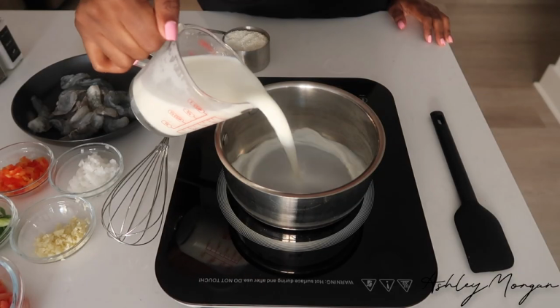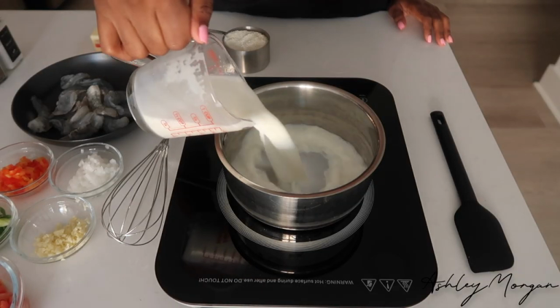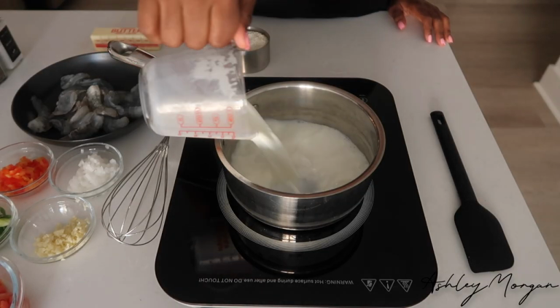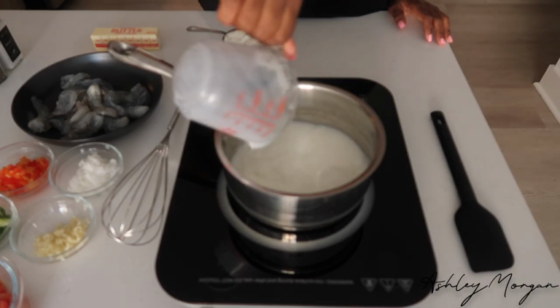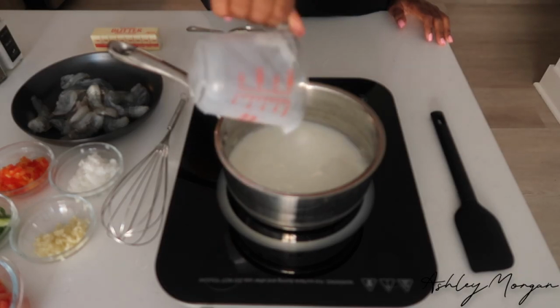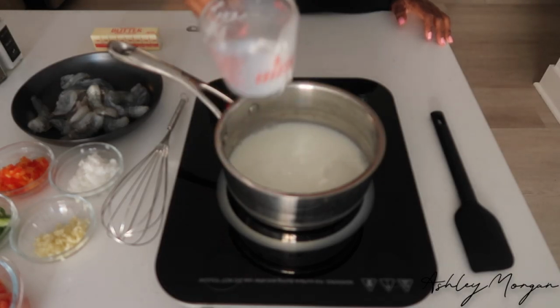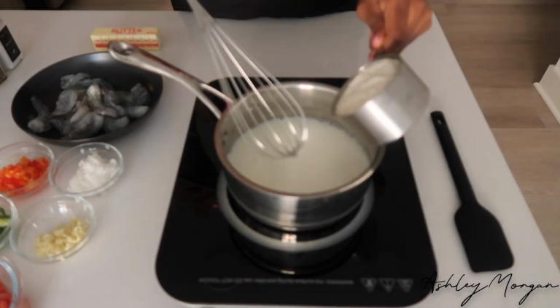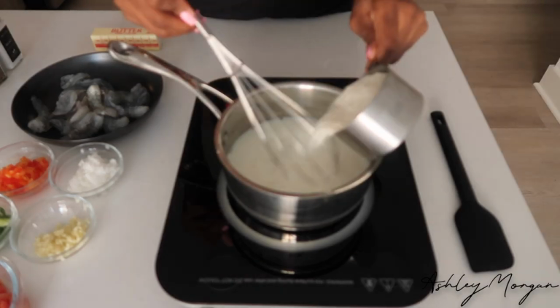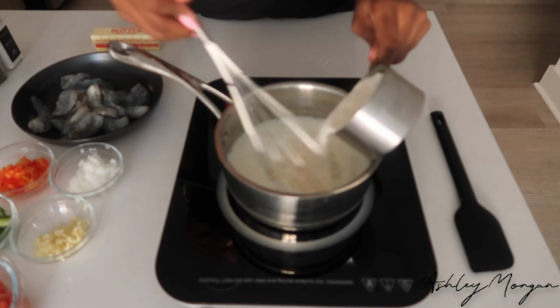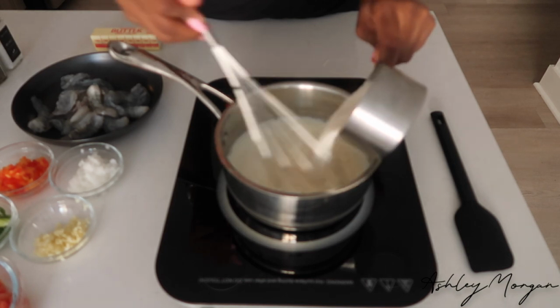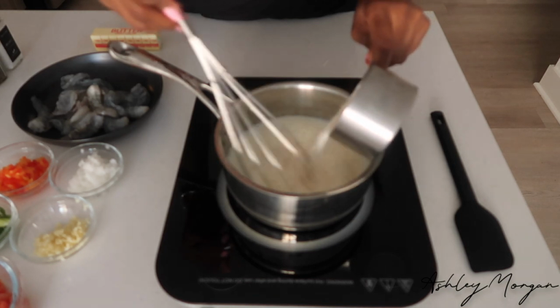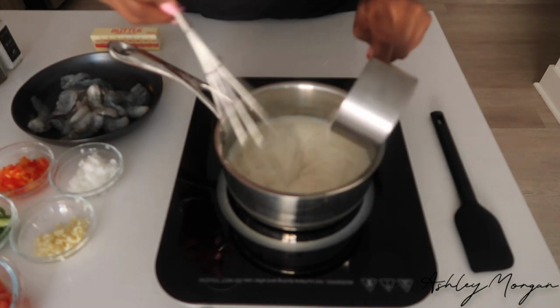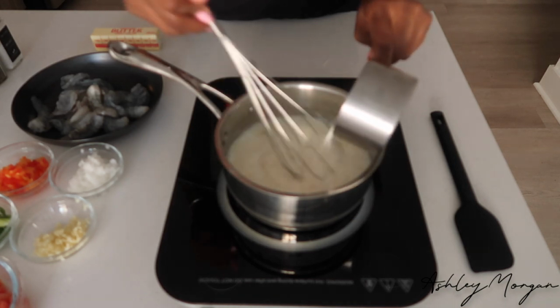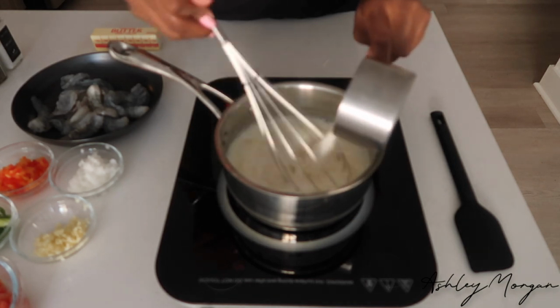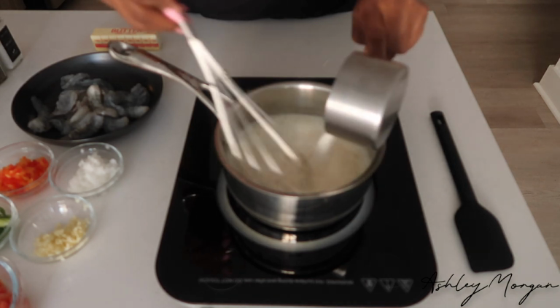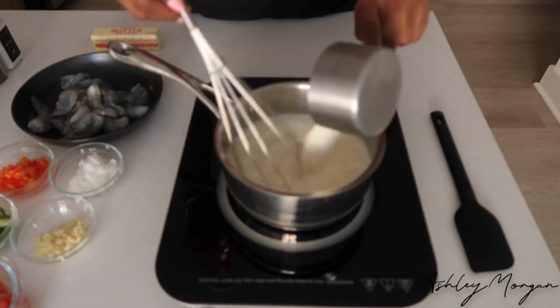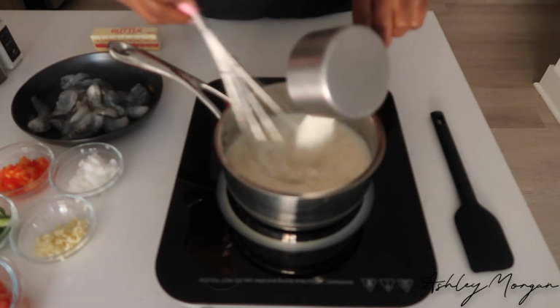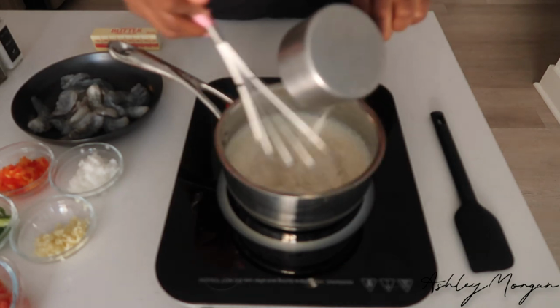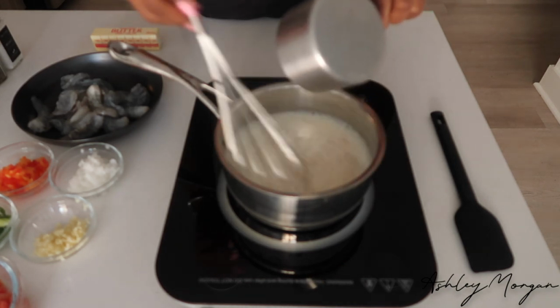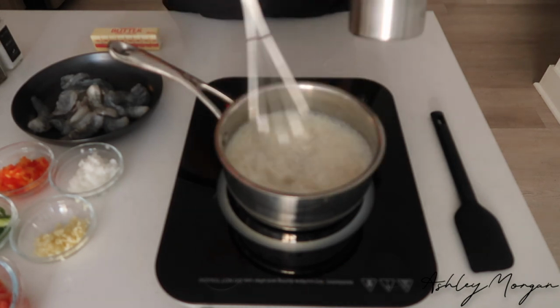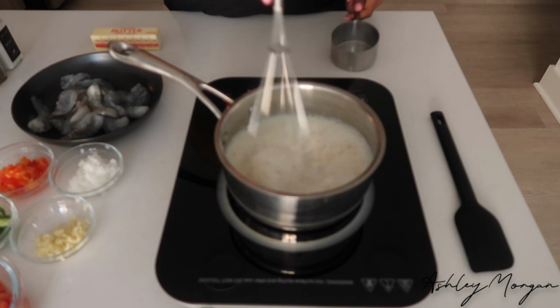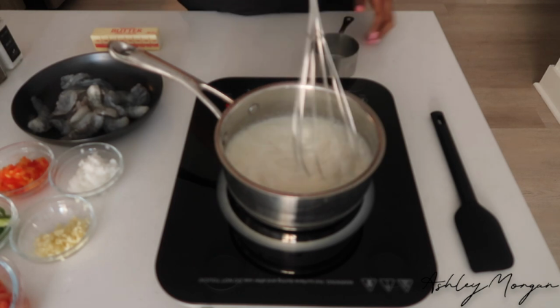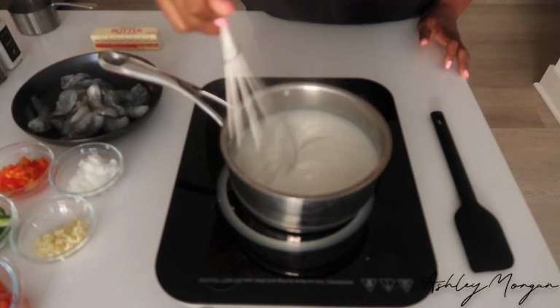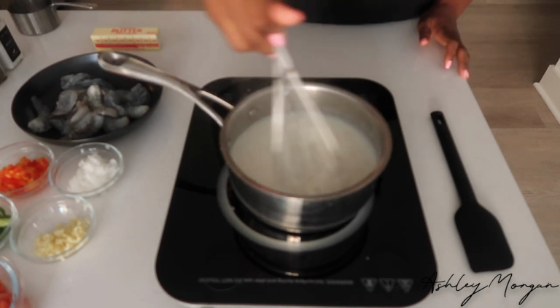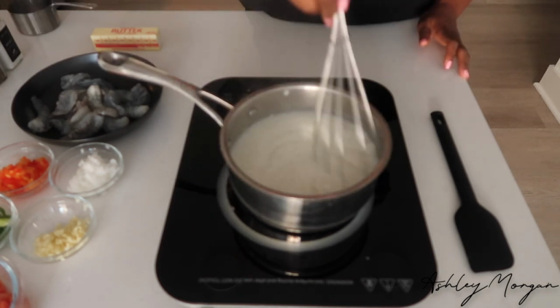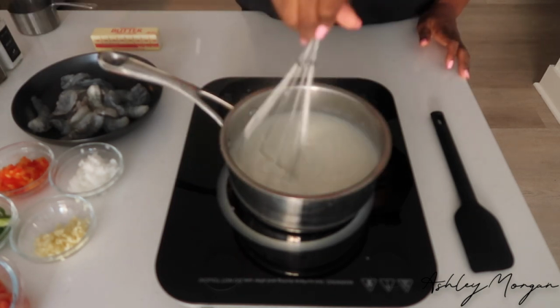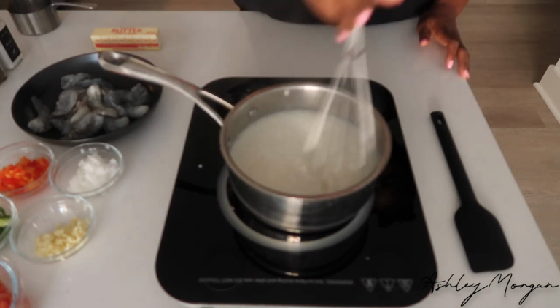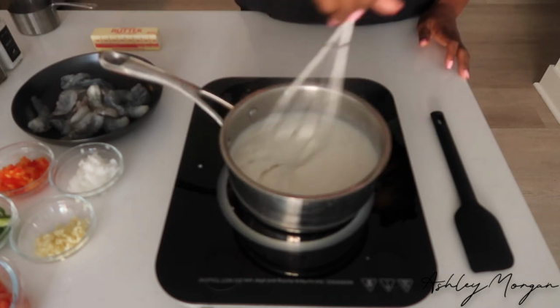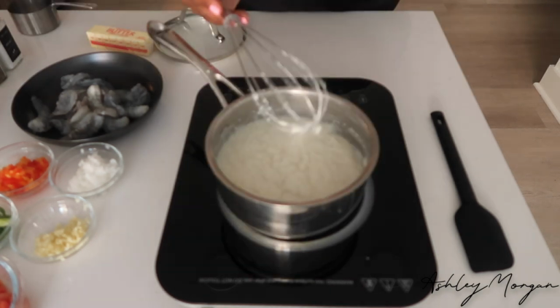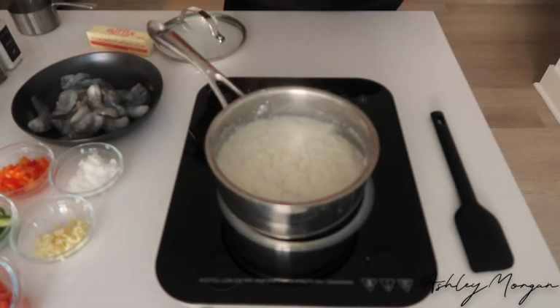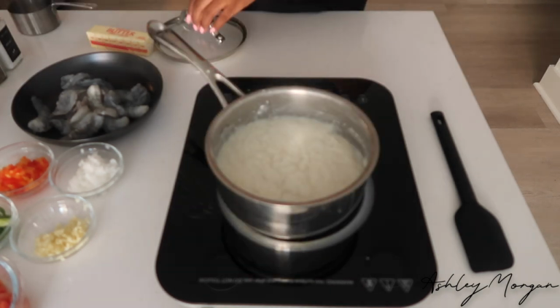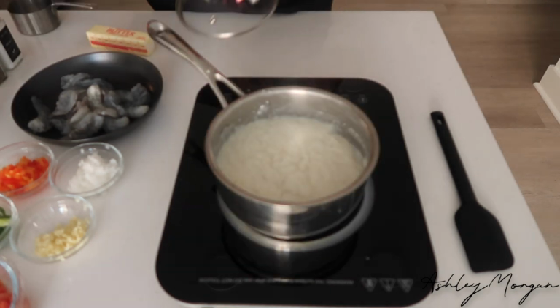So the first thing we're going to do is start with our grits. I like to use whole milk because I love creamy grits — I mean, who doesn't love creamy grits? Once it's sticking to the way that we like it, we'll cover it with the lid, sit on the stove for another five minutes, and then start seasoning our shrimp.